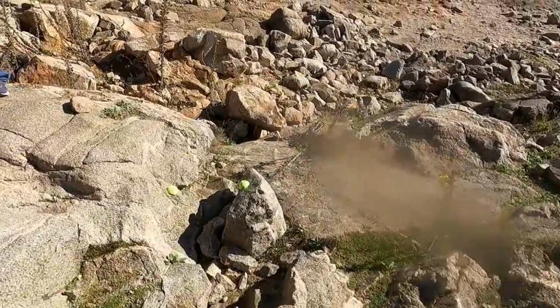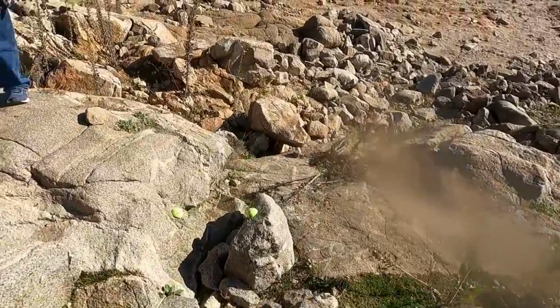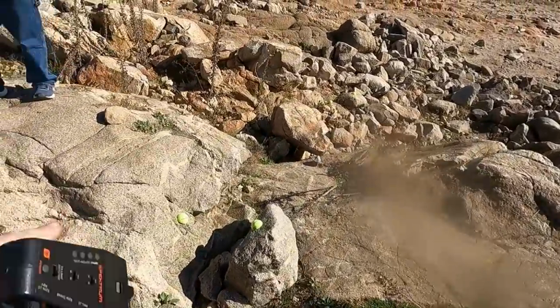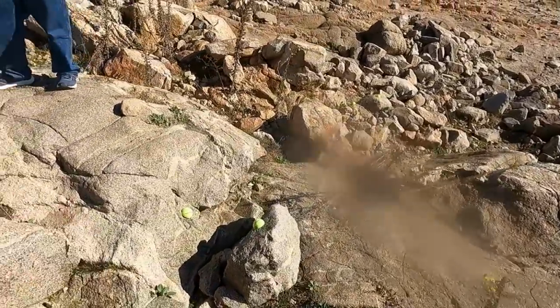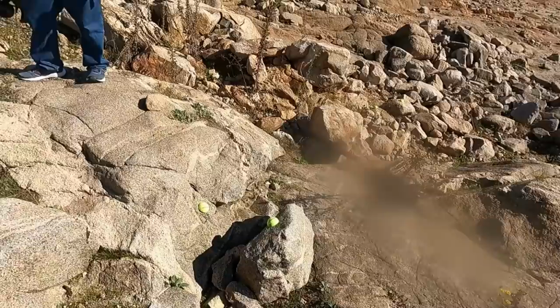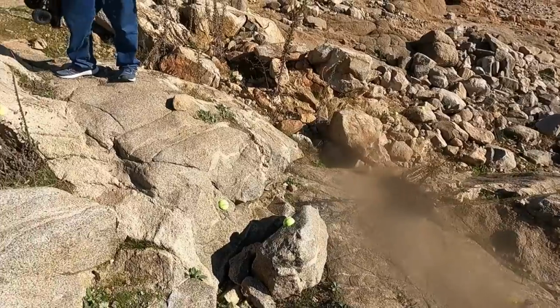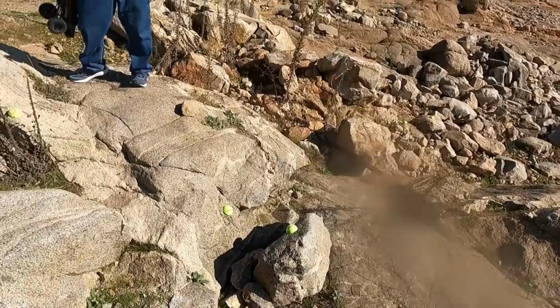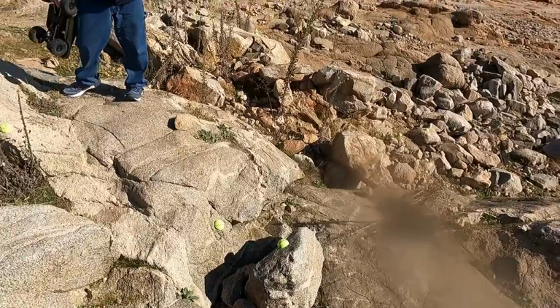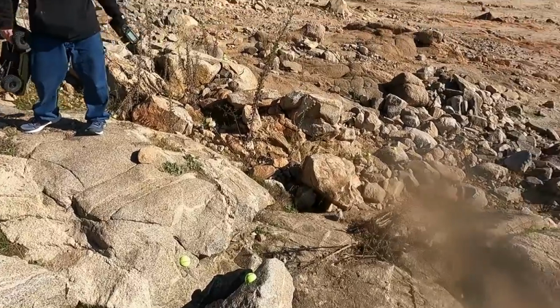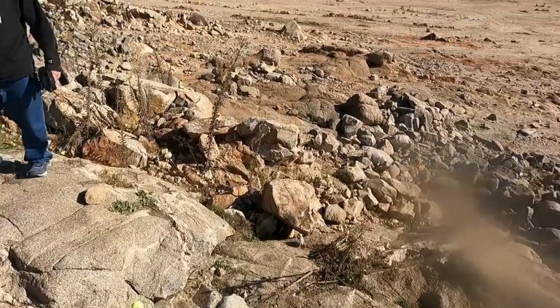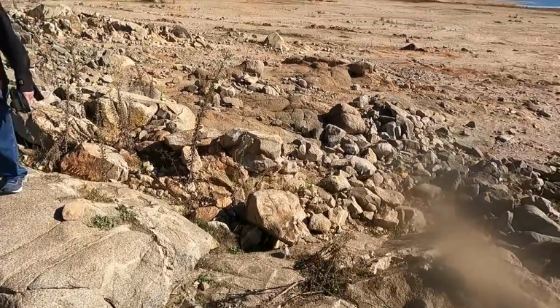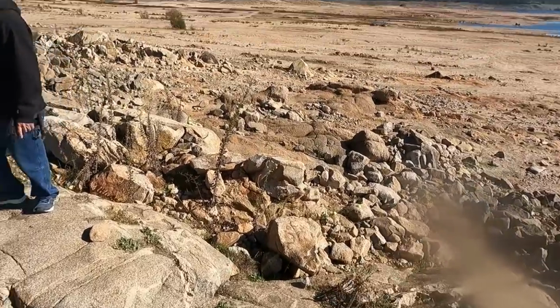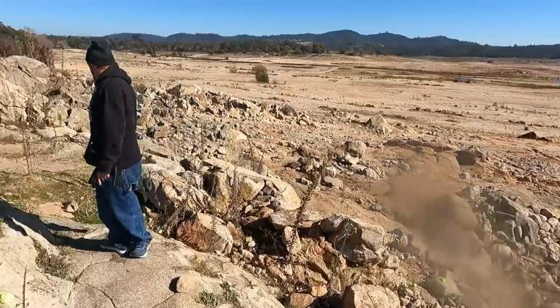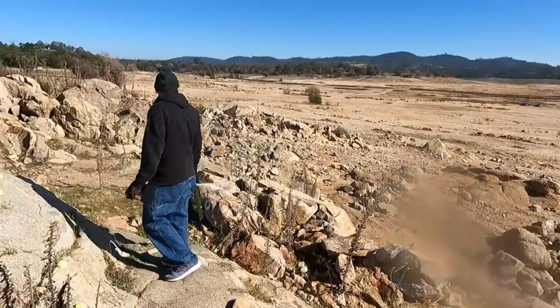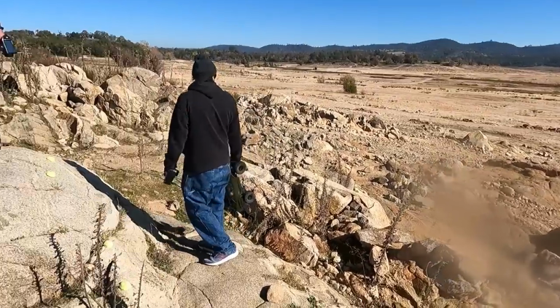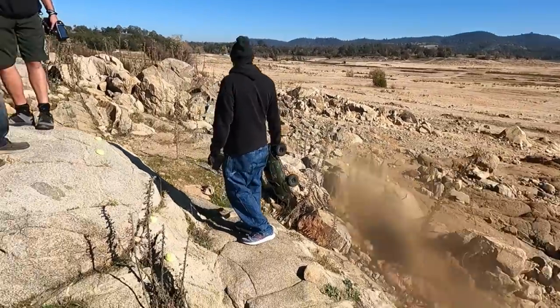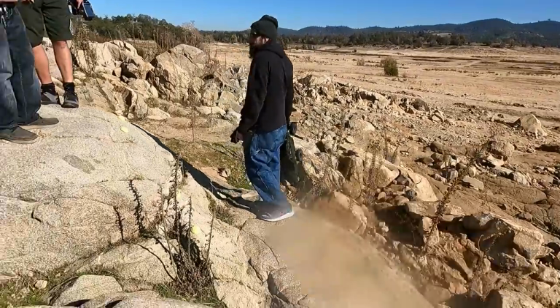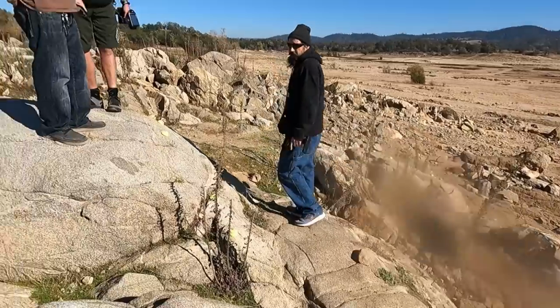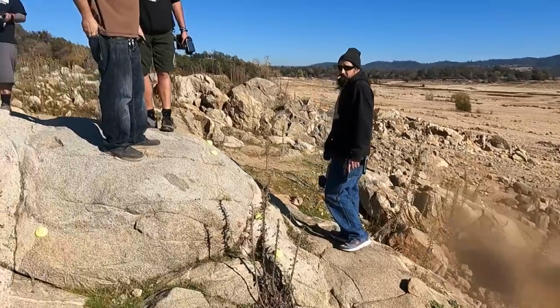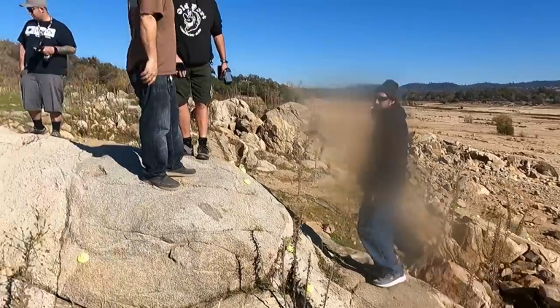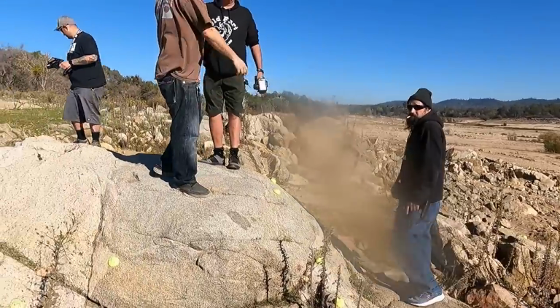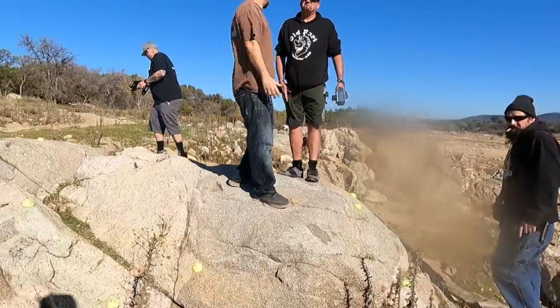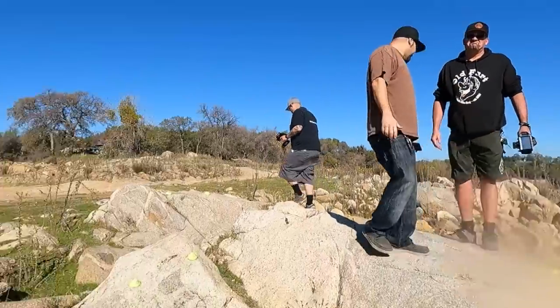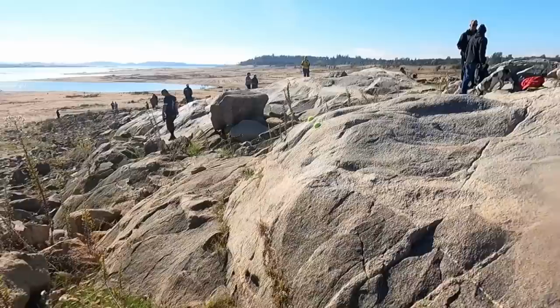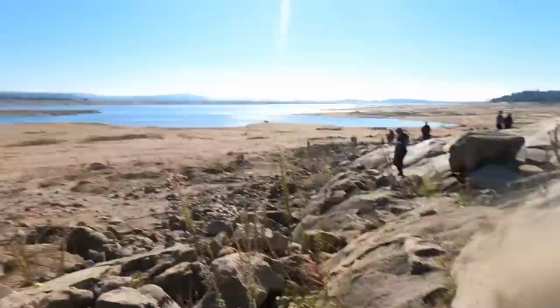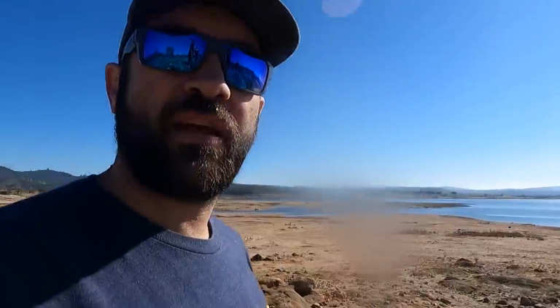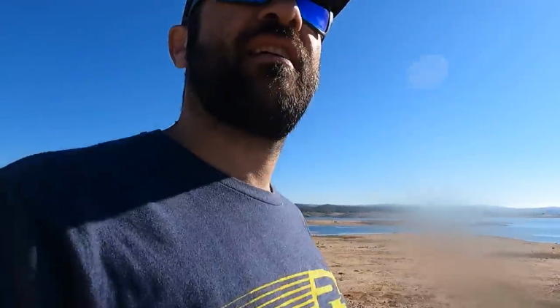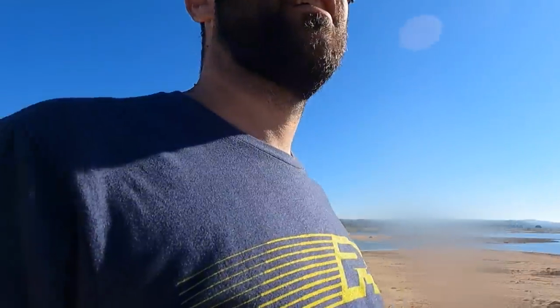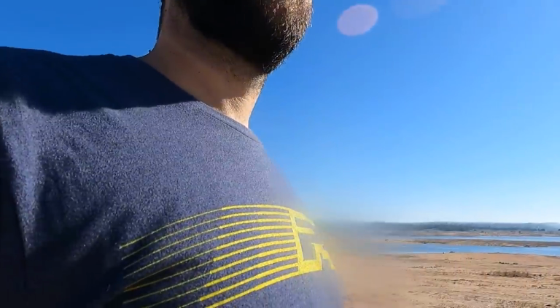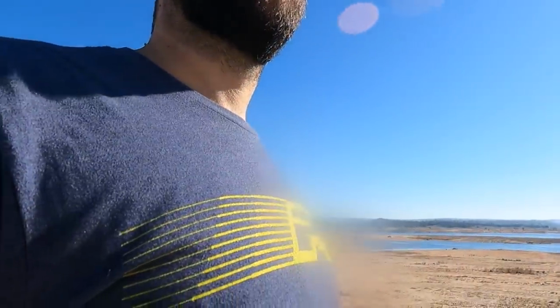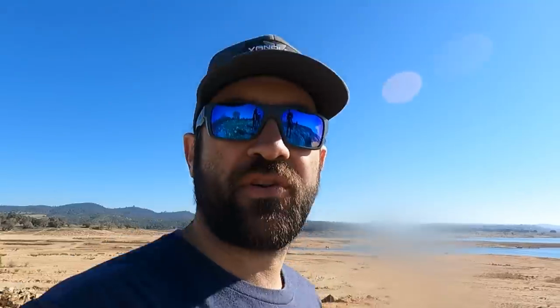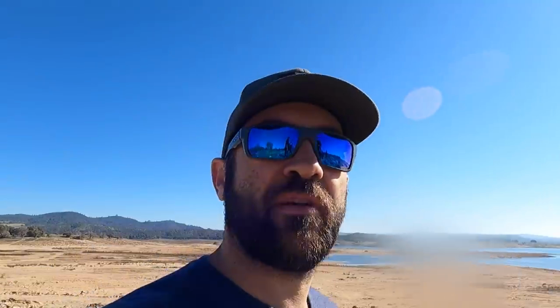The course has ten gates including a nasty gate ten at the finish. The time limit is six minutes — I went through it with a plus six but got a finish. I'm going to have Tony film.